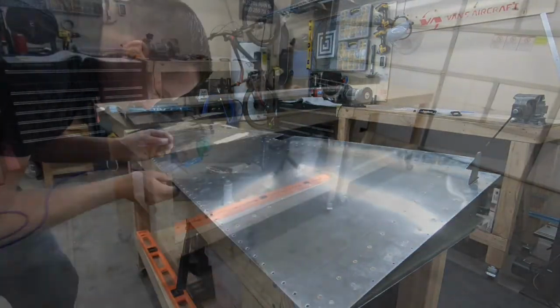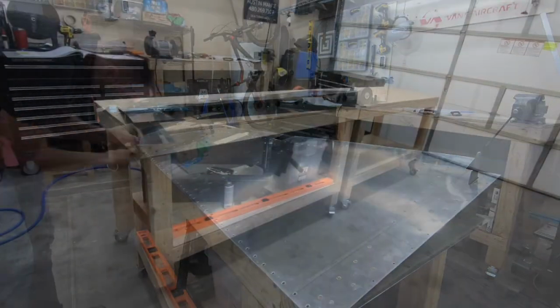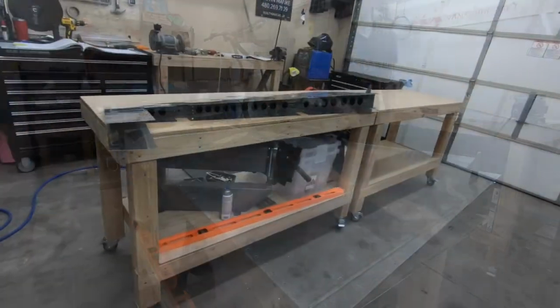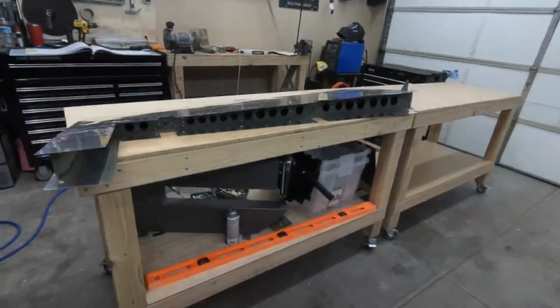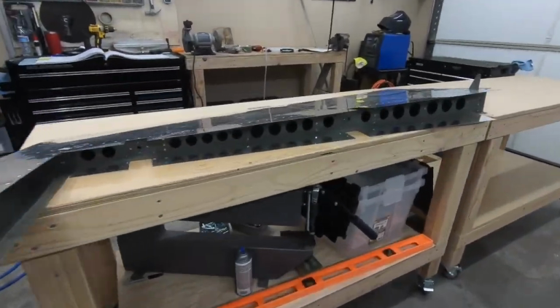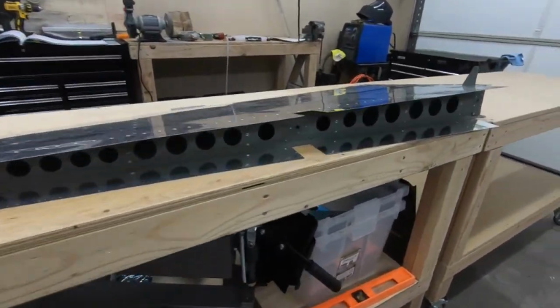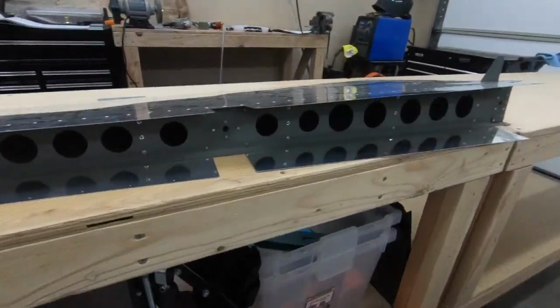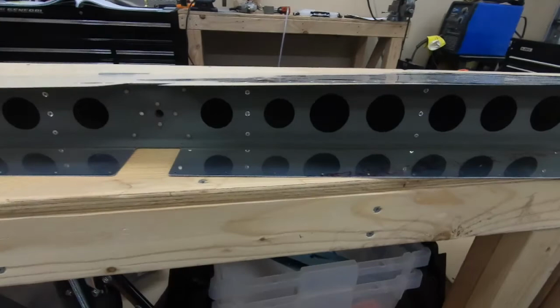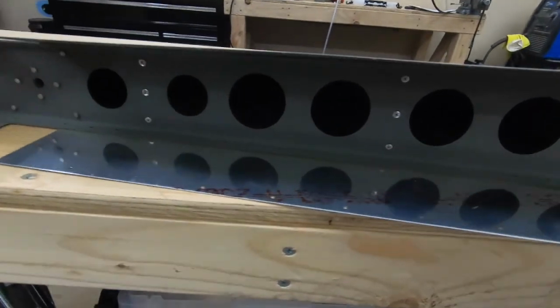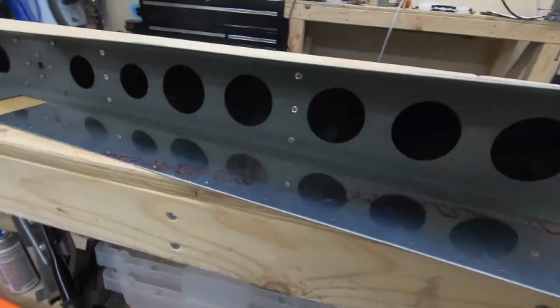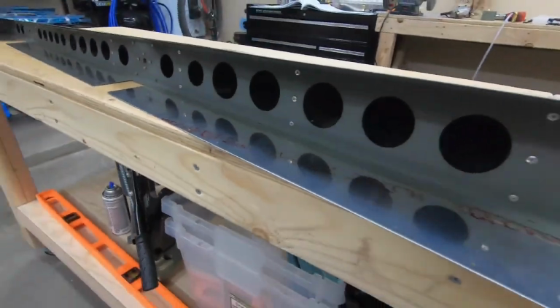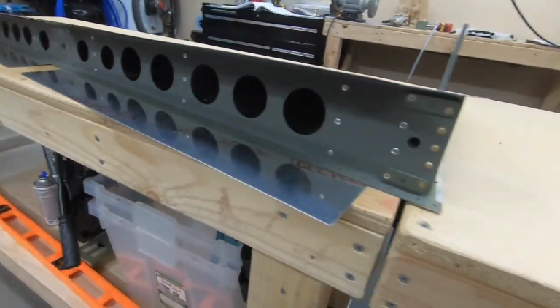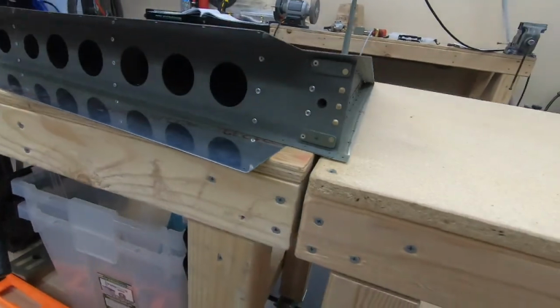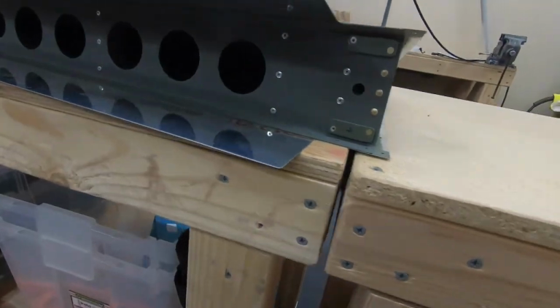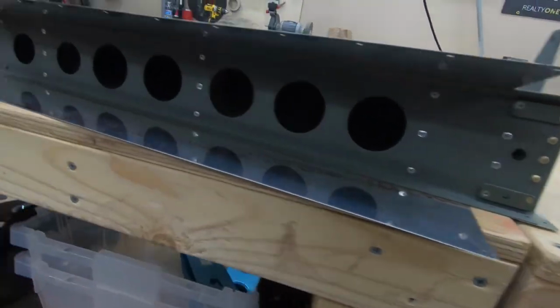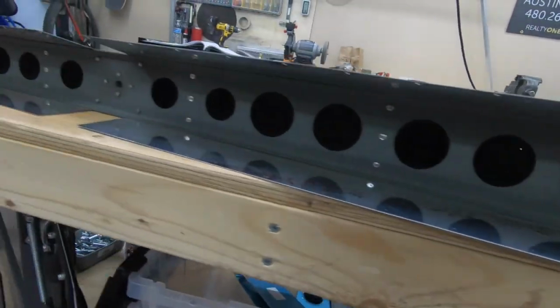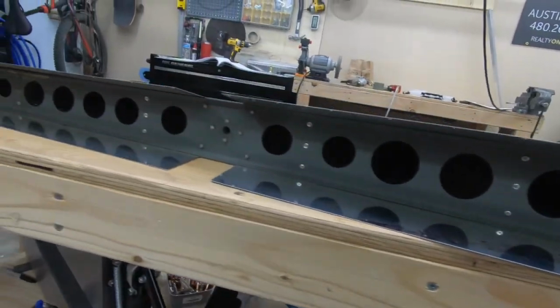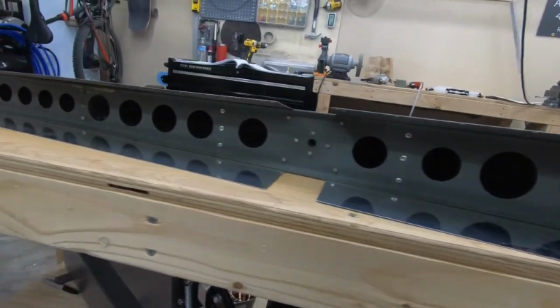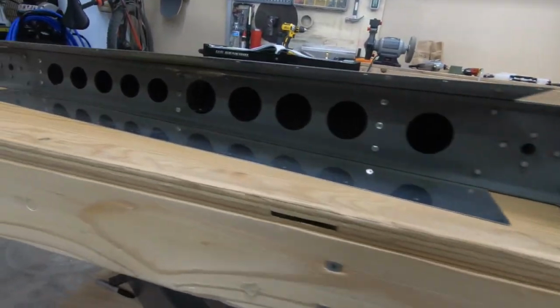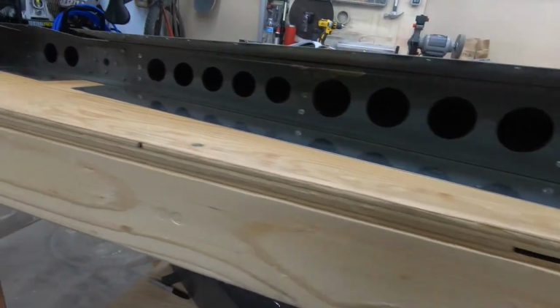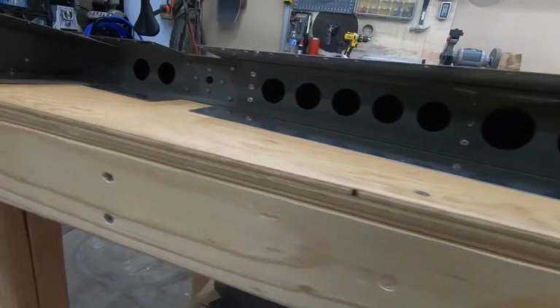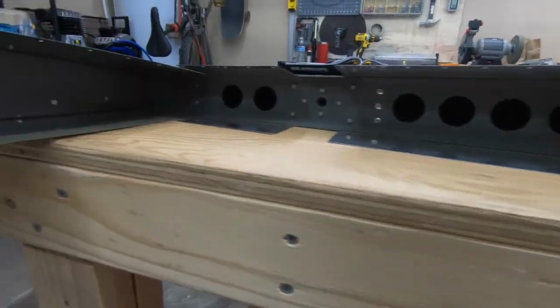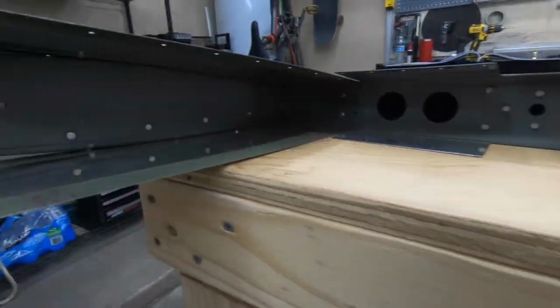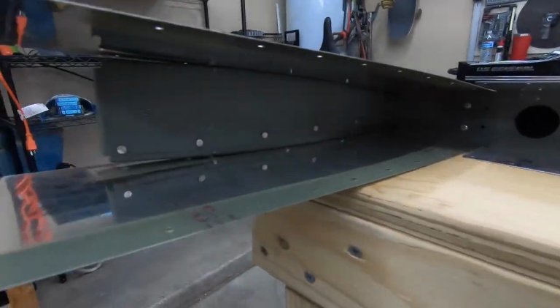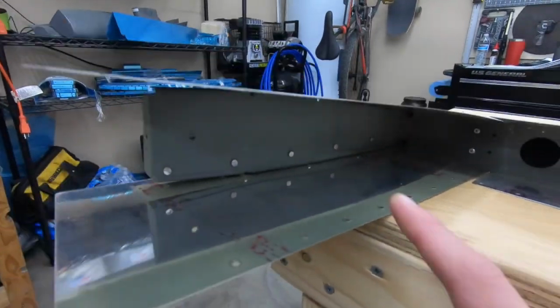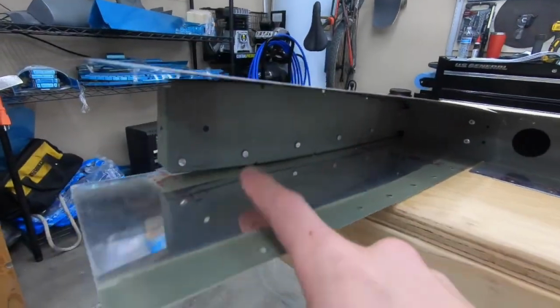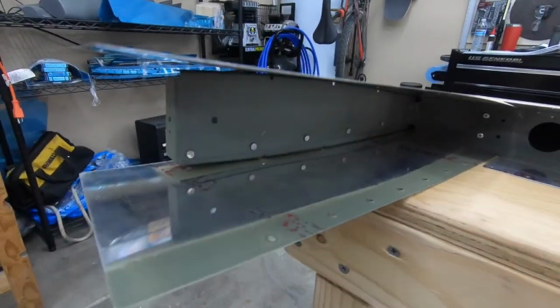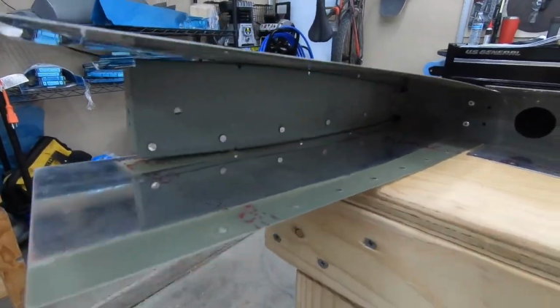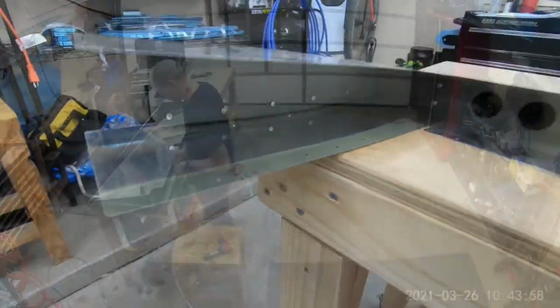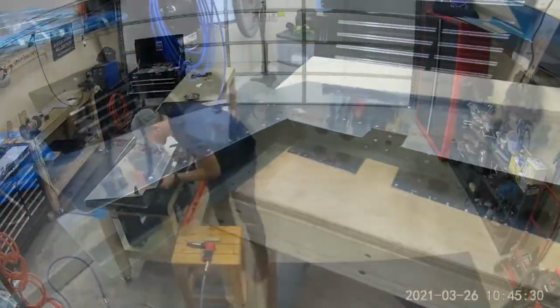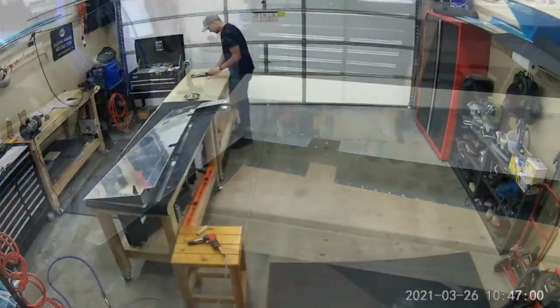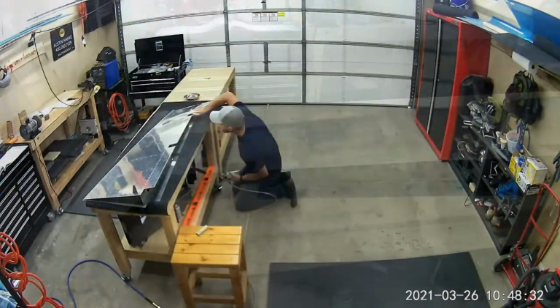It's another day. I went ahead the other day and finished up riveting this back portion here — nothing too eventful or content-worthy. I did some bucking back here for this top rib, but today will be a little bit more fun.